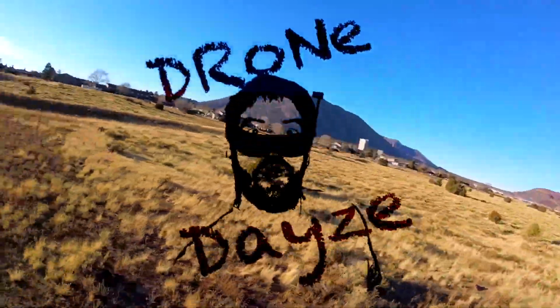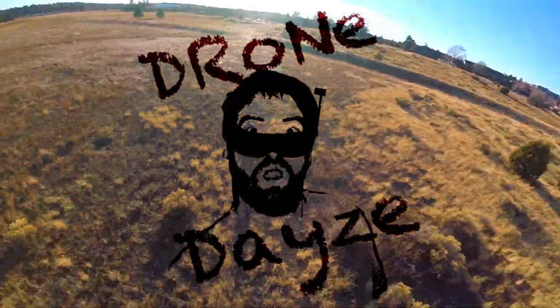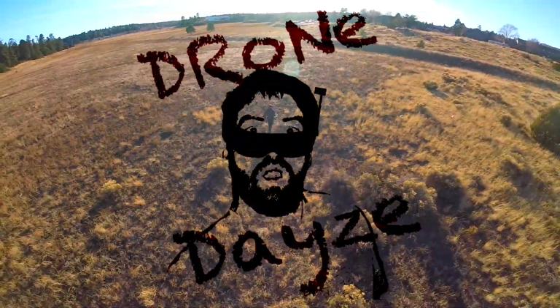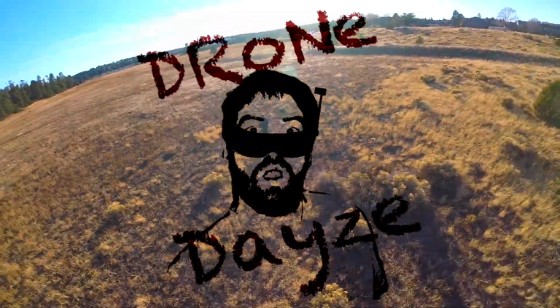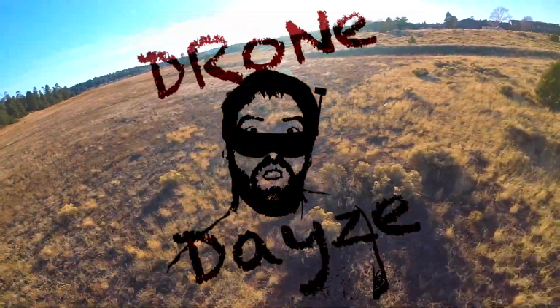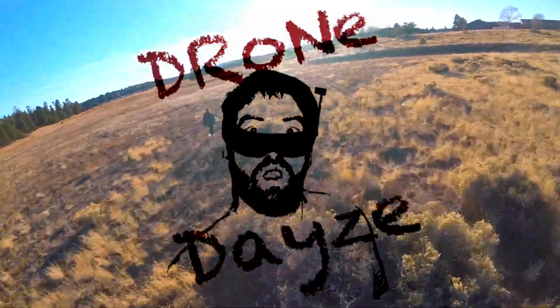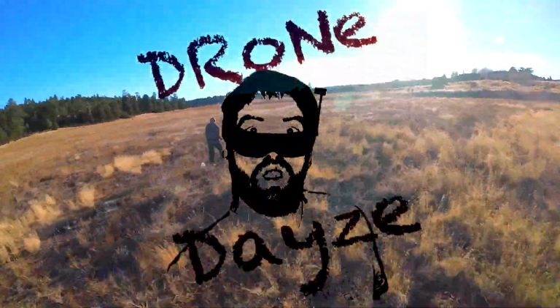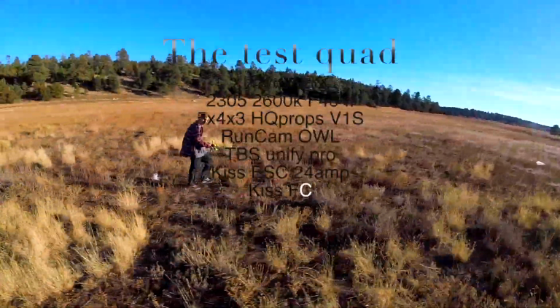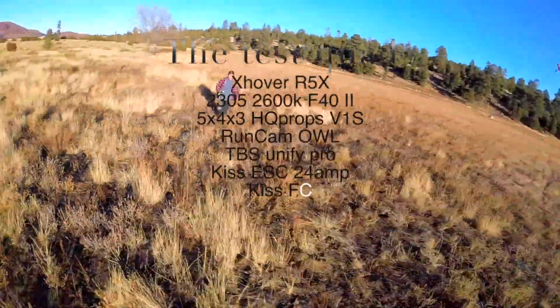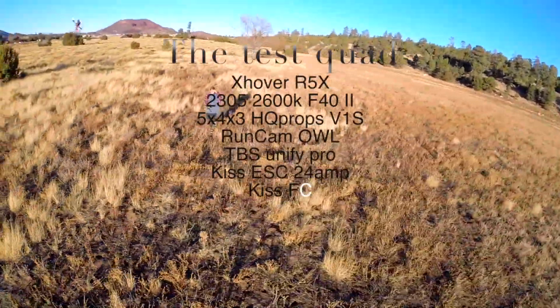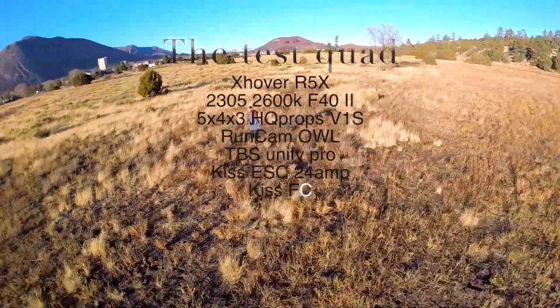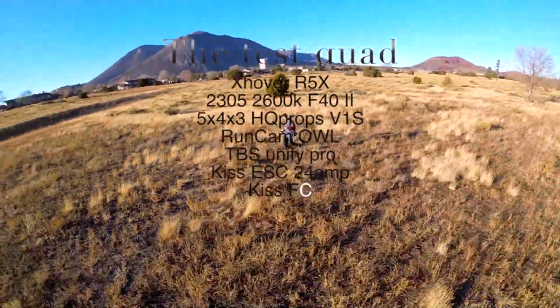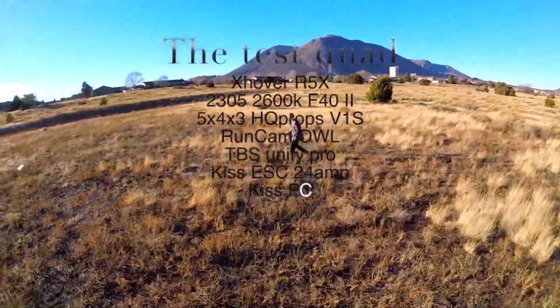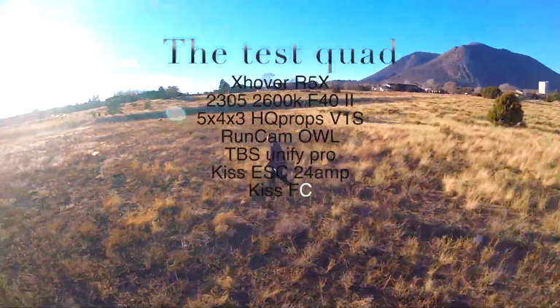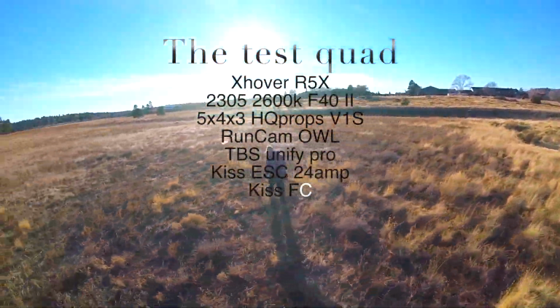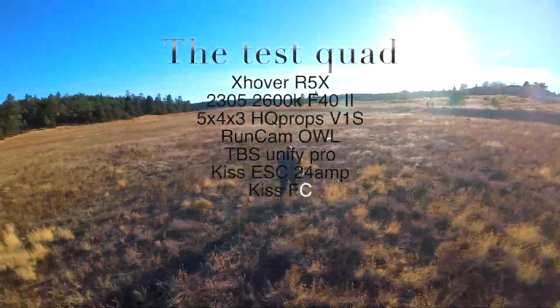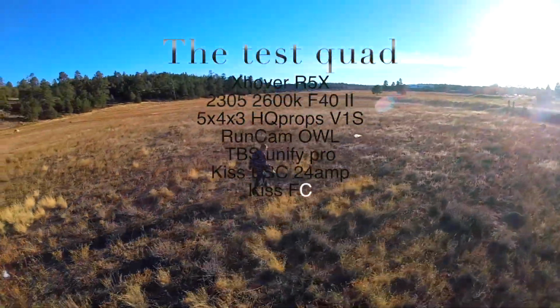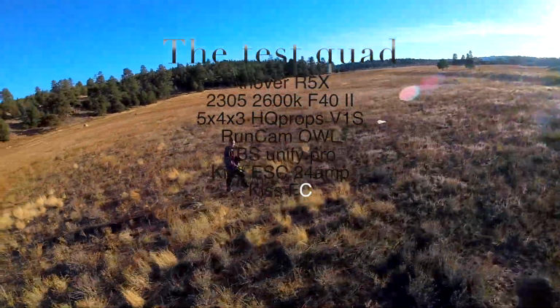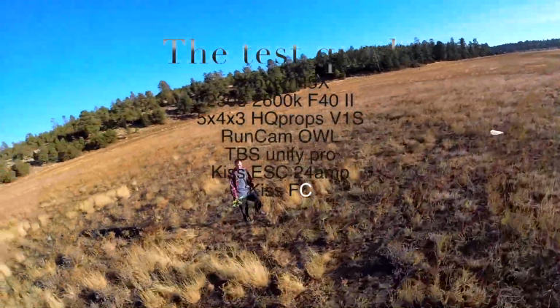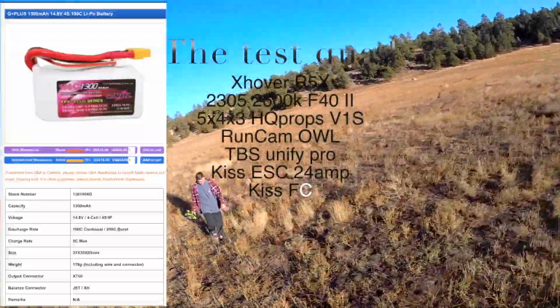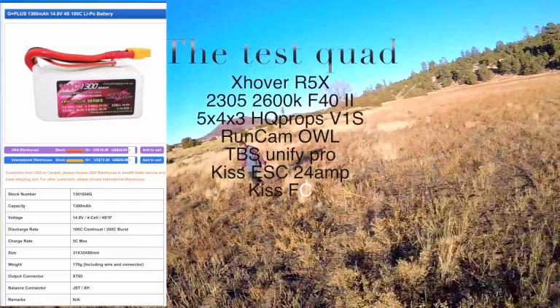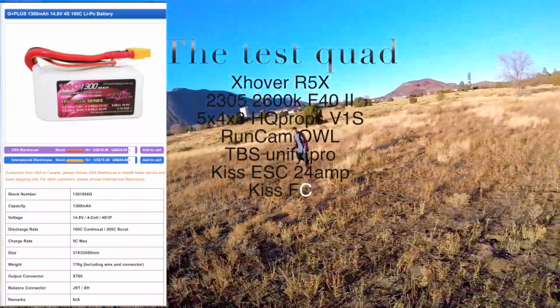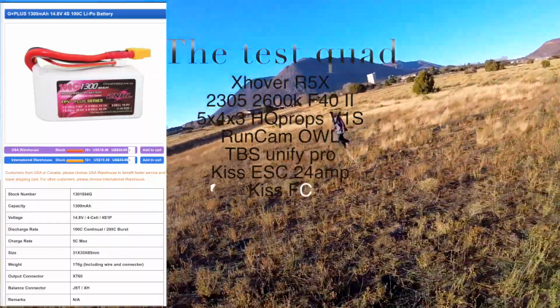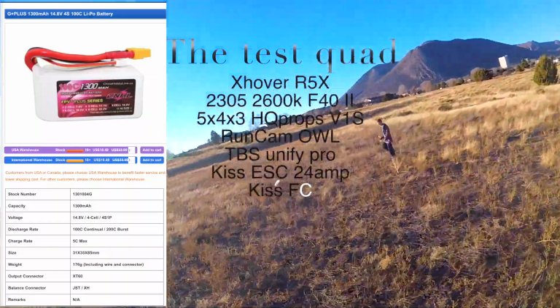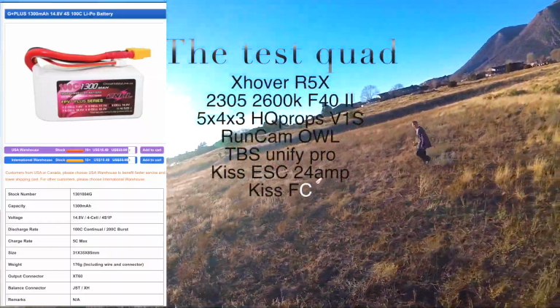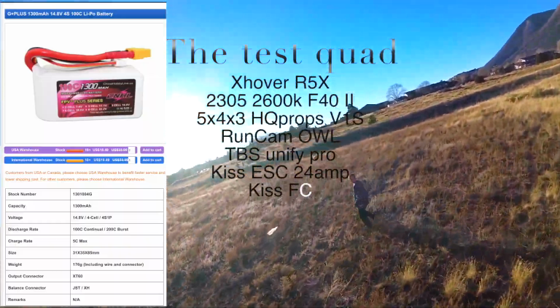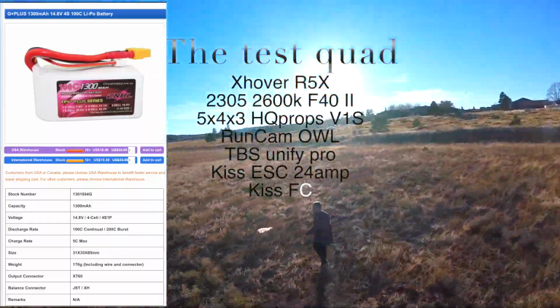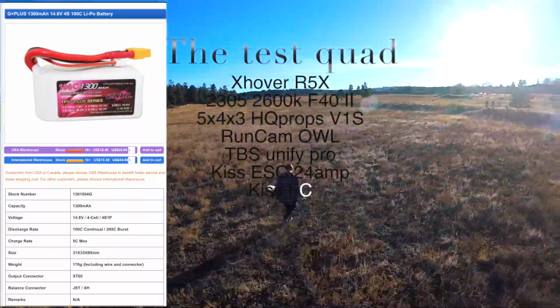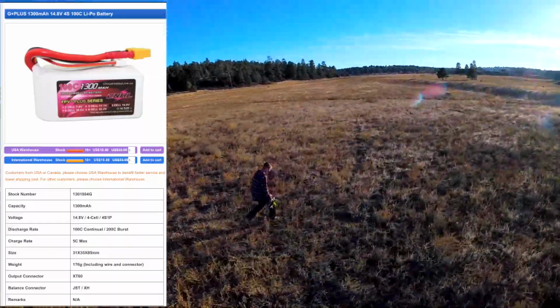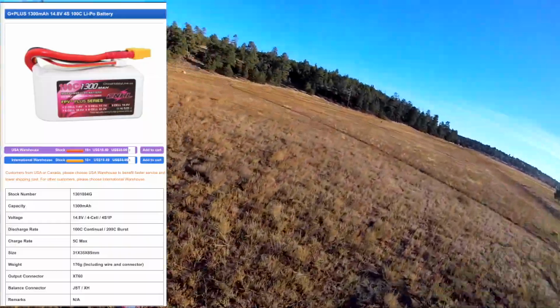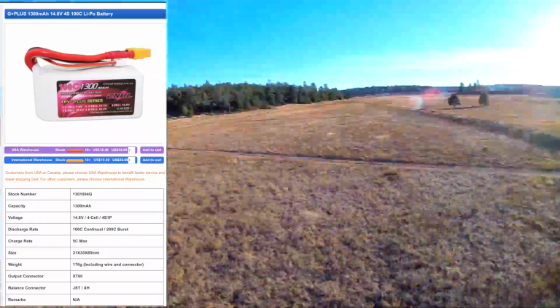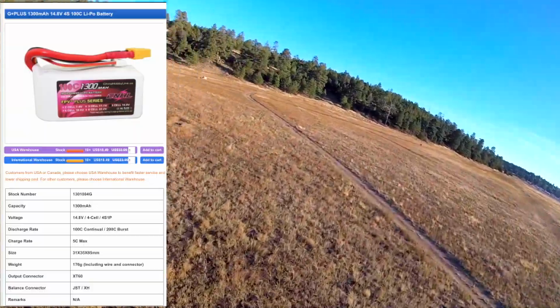What's up guys, it's Josh over at Drone Days. We're going to be talking about the China Hobbyline 1300 milliamp hour 100C batteries. As you can see here, you can see all the specs for these batteries.